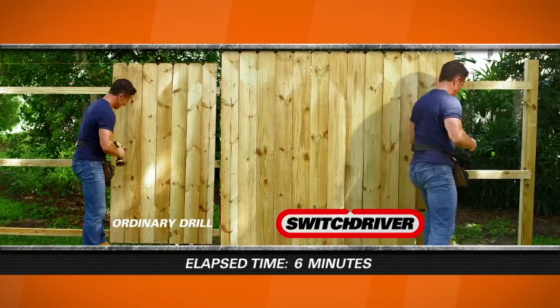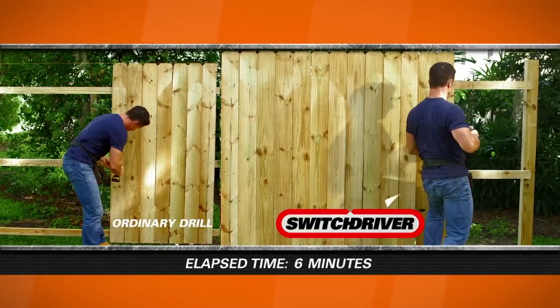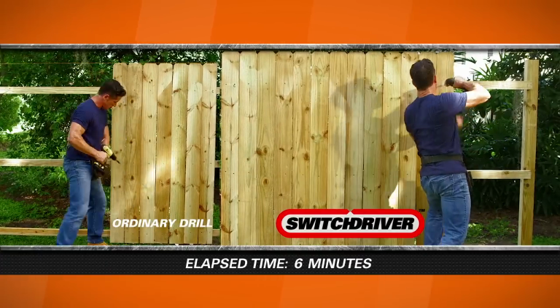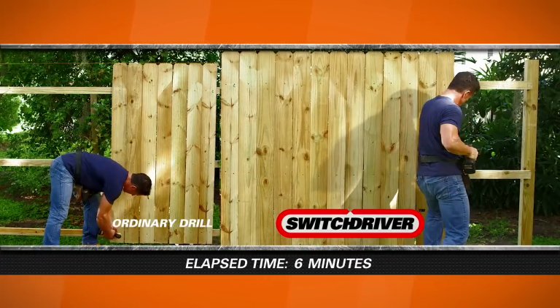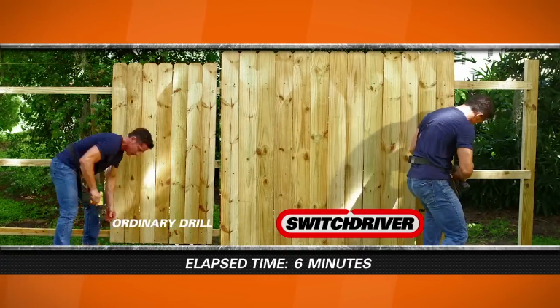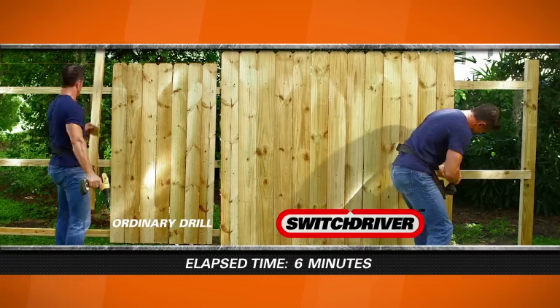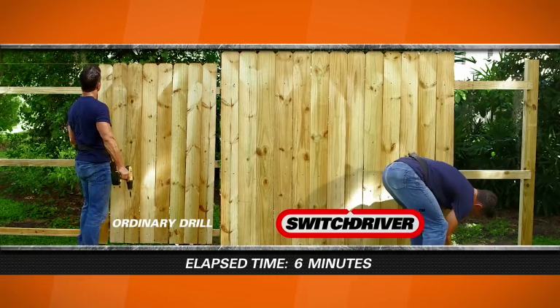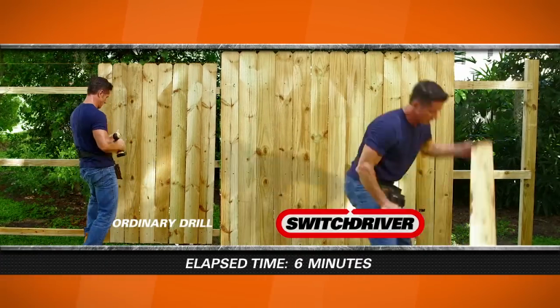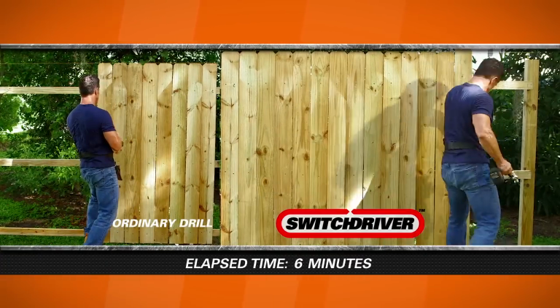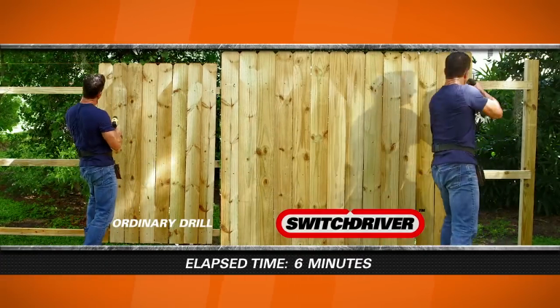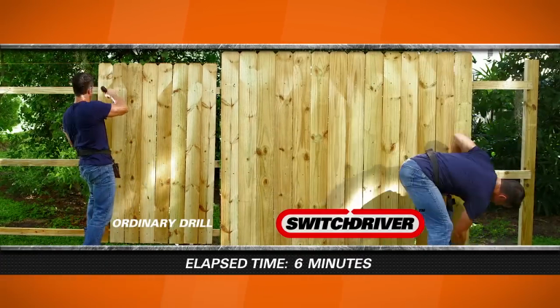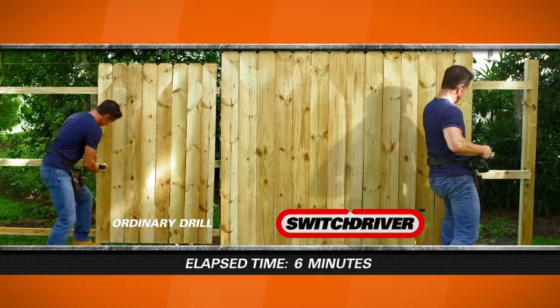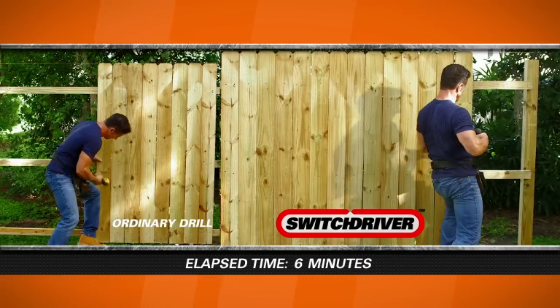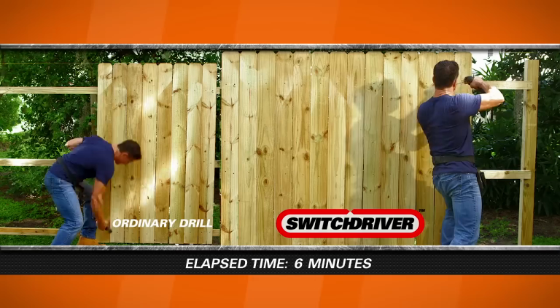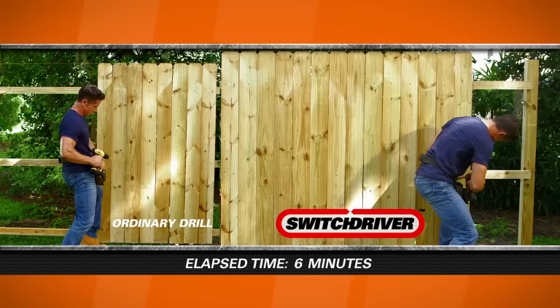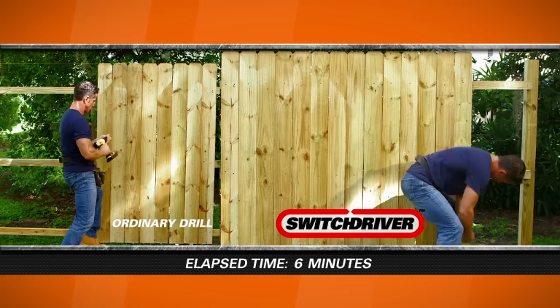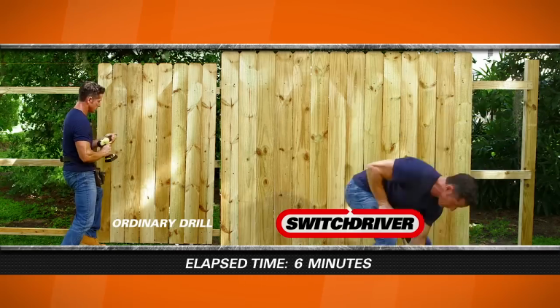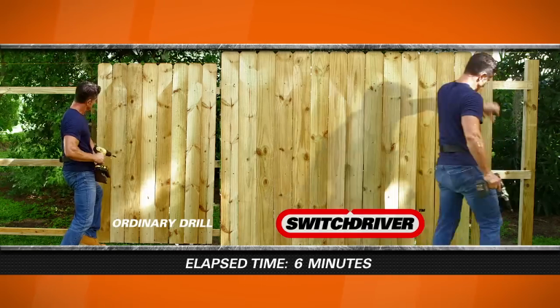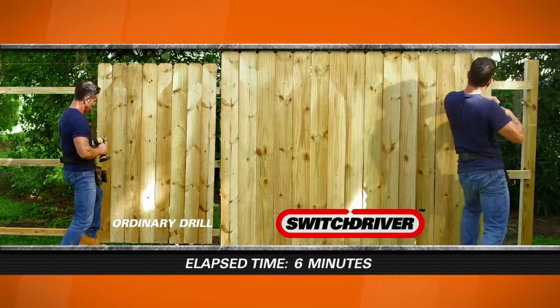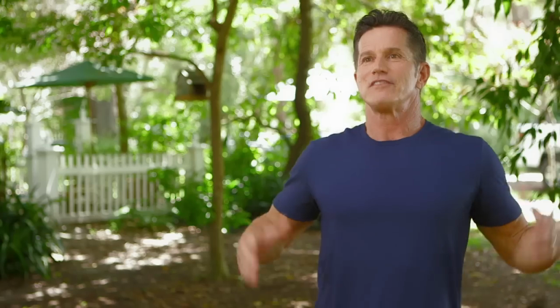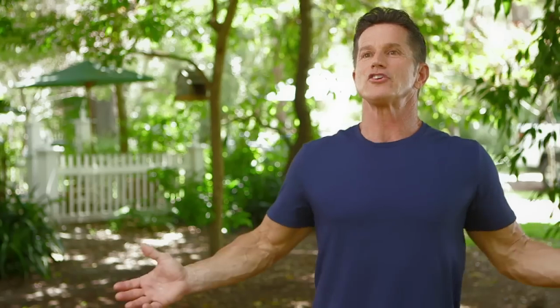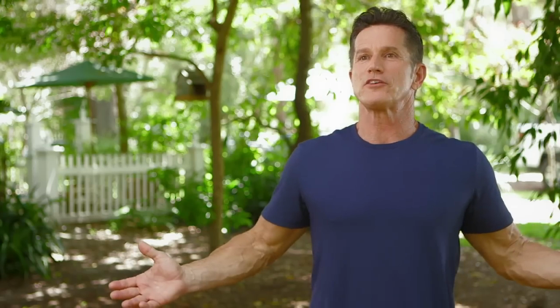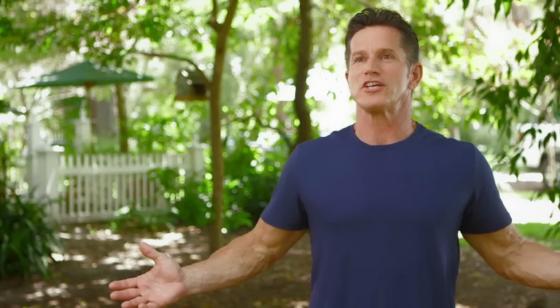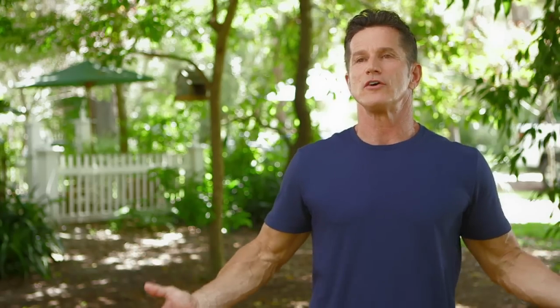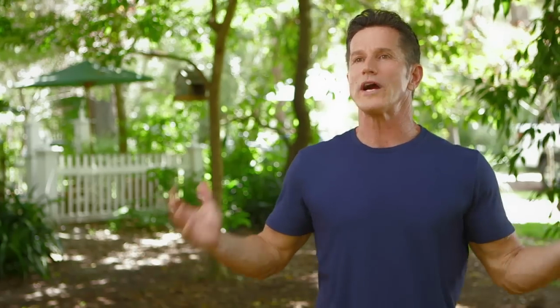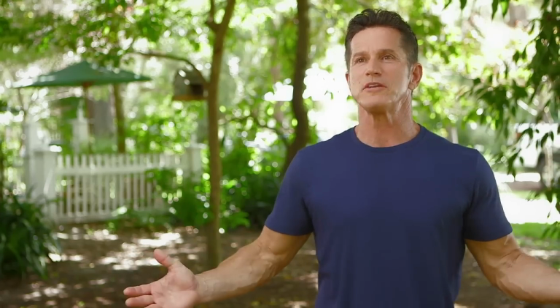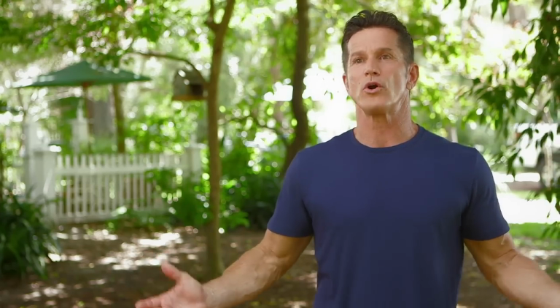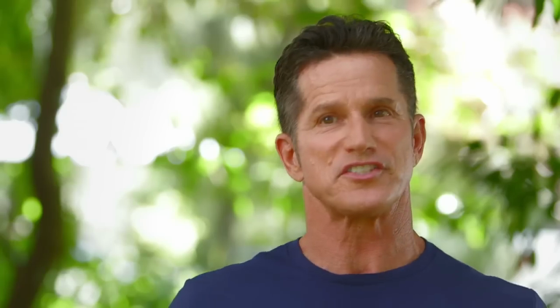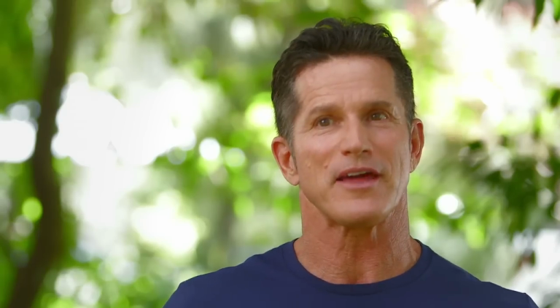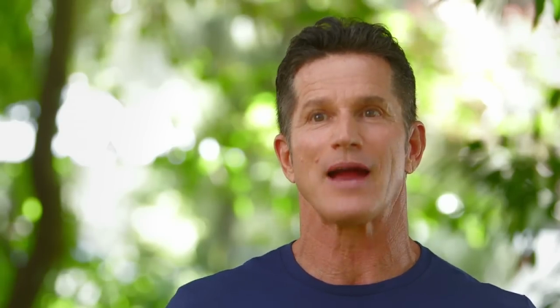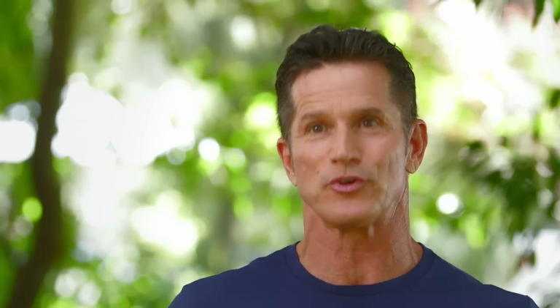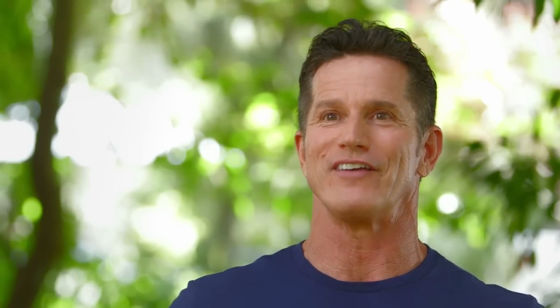I don't have to look down to find the drill bit. I don't have to grab any chuck to try to tighten the drill down. It's ready to go when I want it. Twice as many boards in the same amount of time with the Switch Driver.